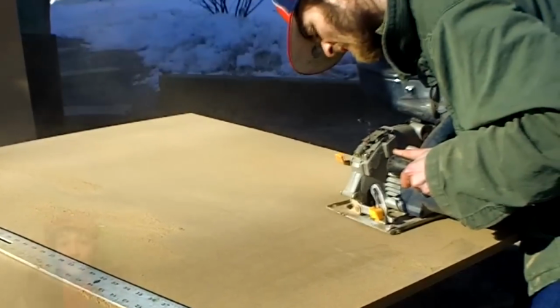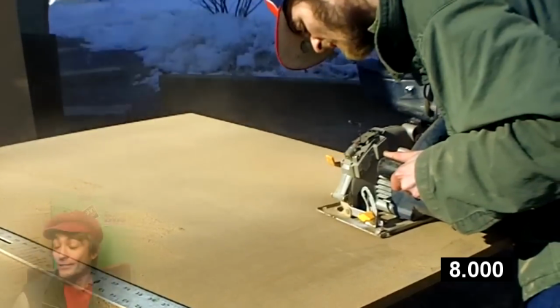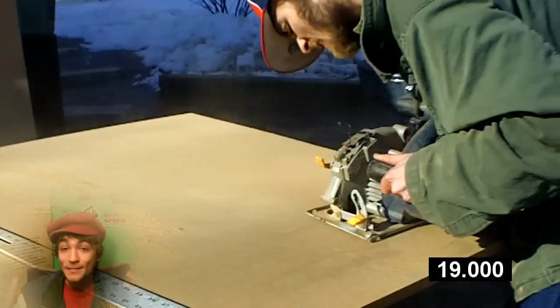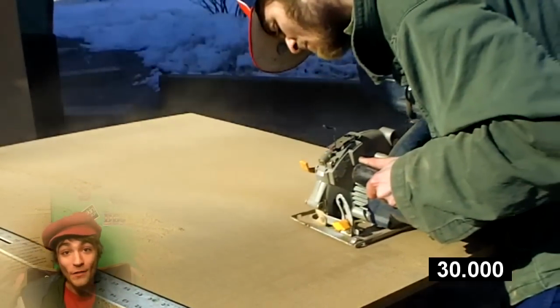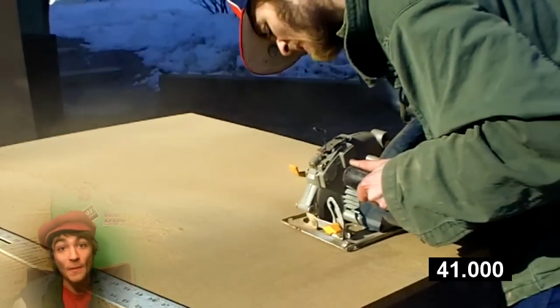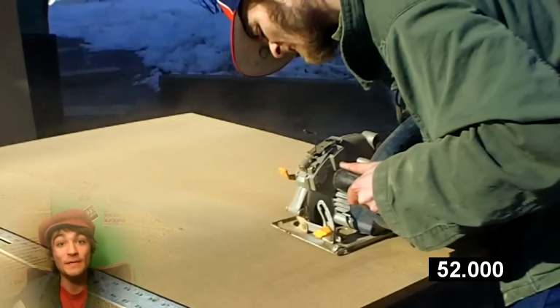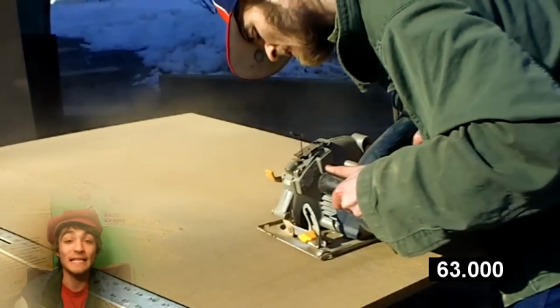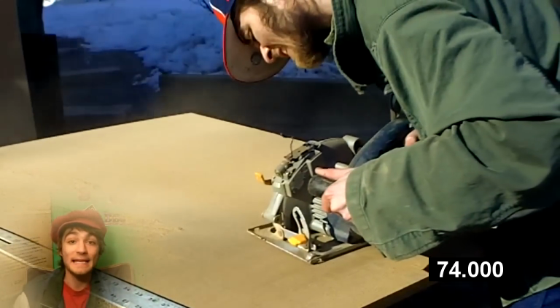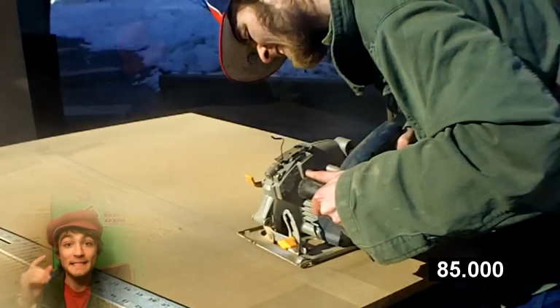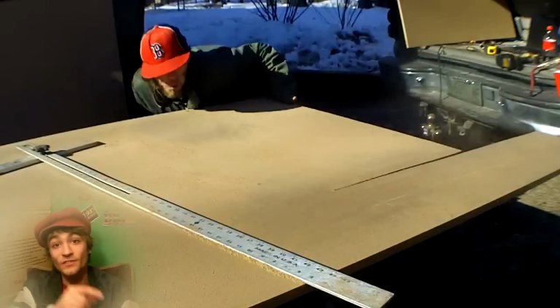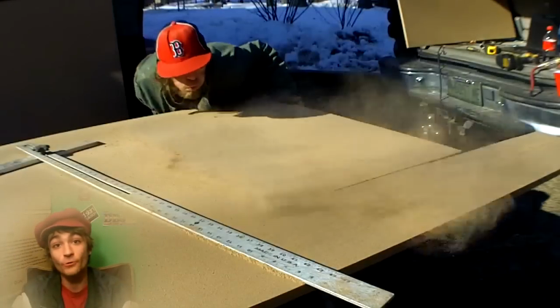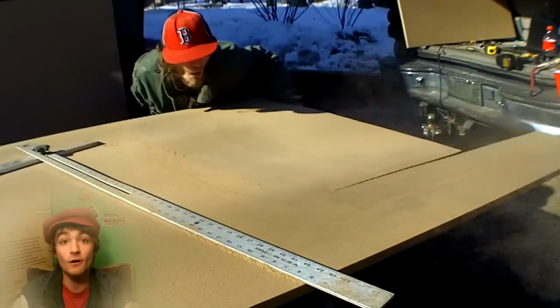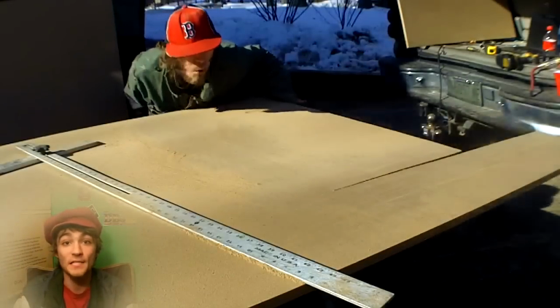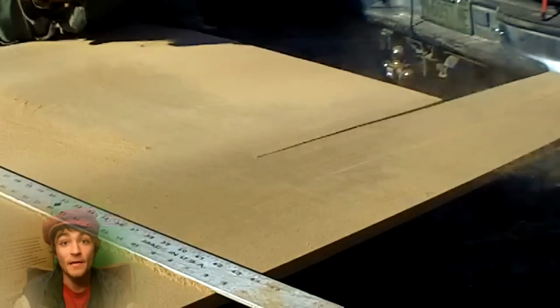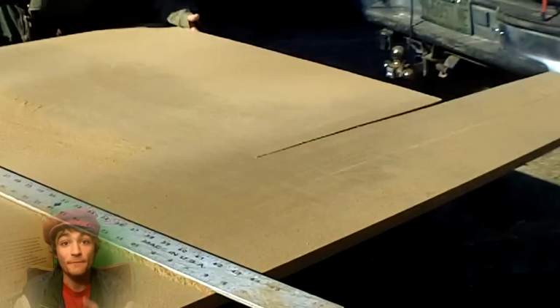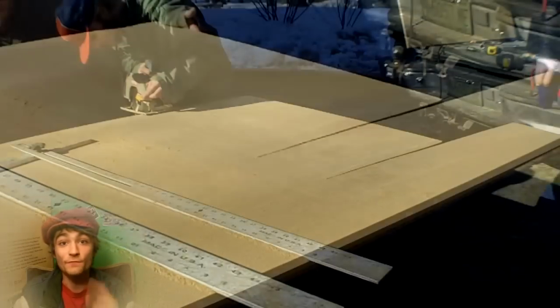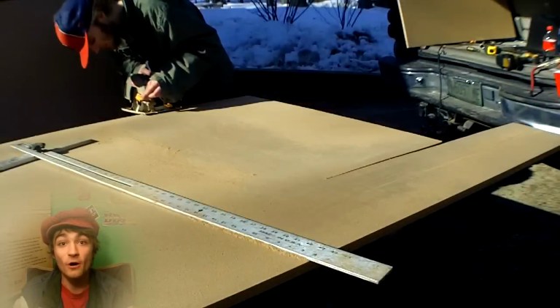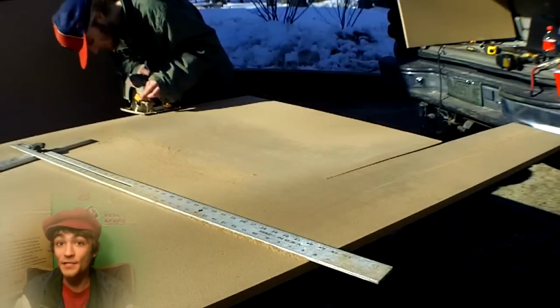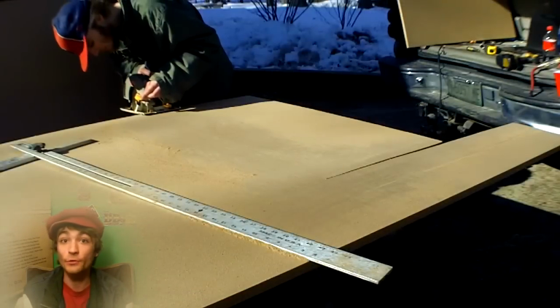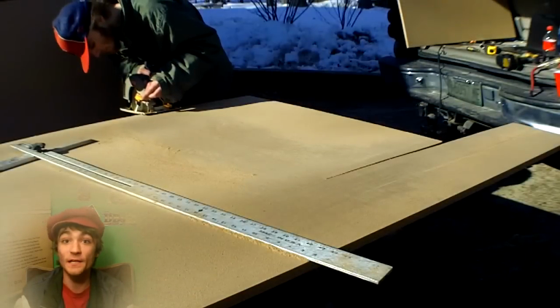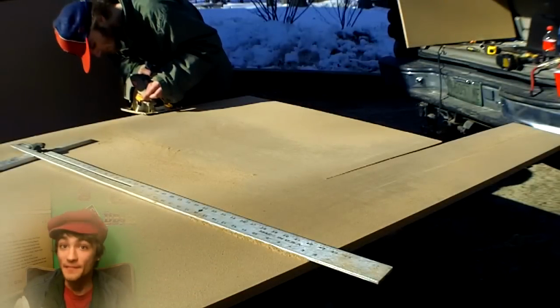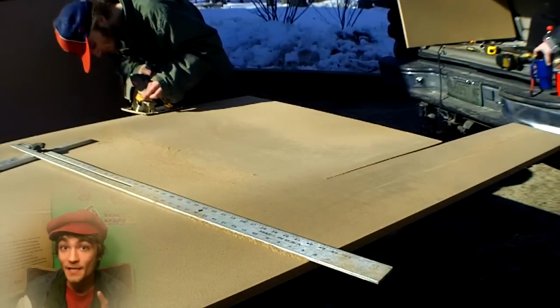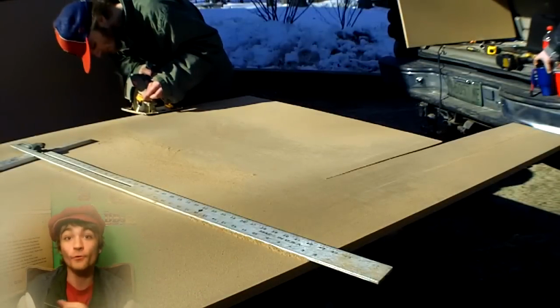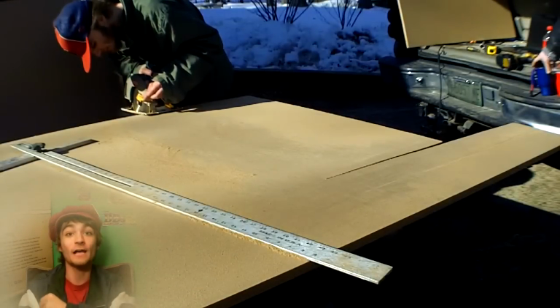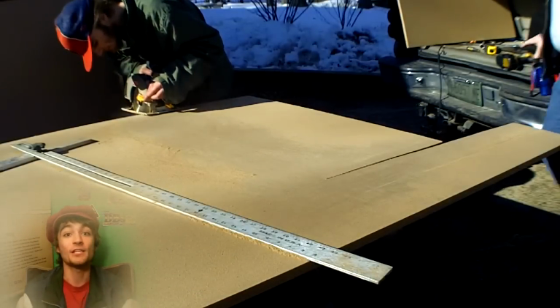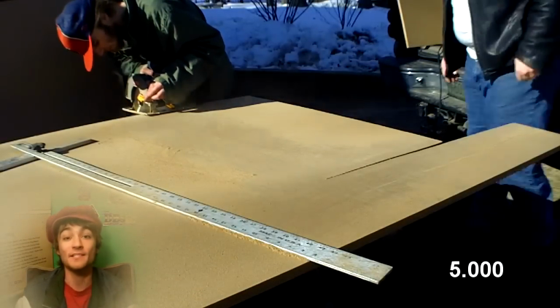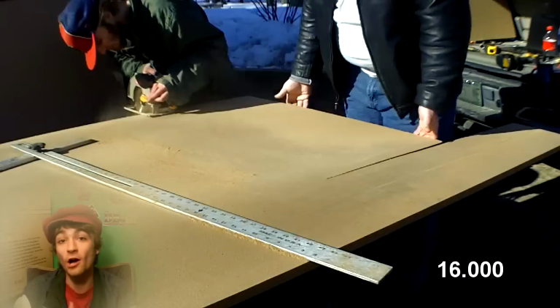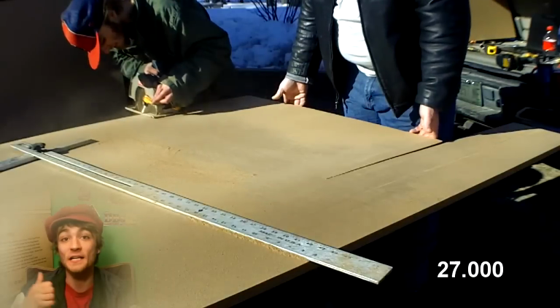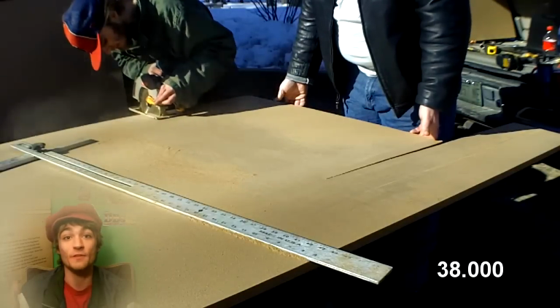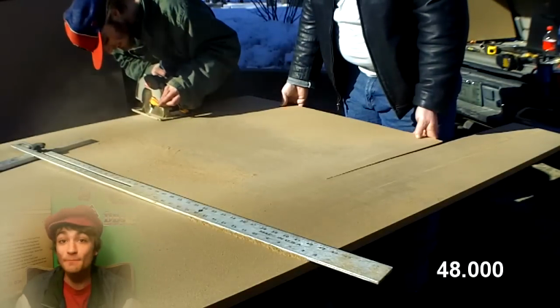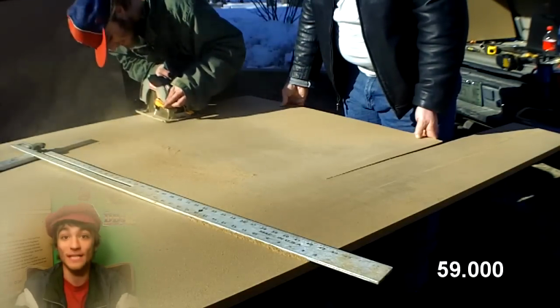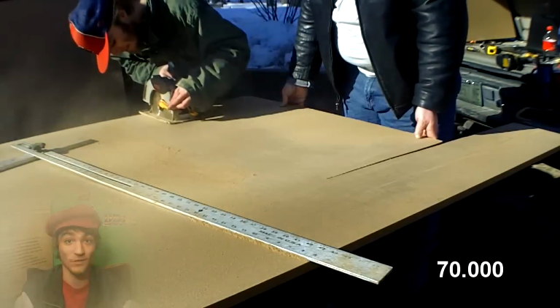Now I can already see all the comments from people saying that you need a table saw in order to do all this stuff. But for this video, I'm actually going to prove to you that besides cutting the 45s, you can actually make all these cuts with a simple scale saw.